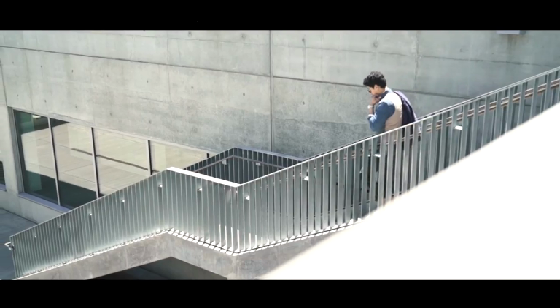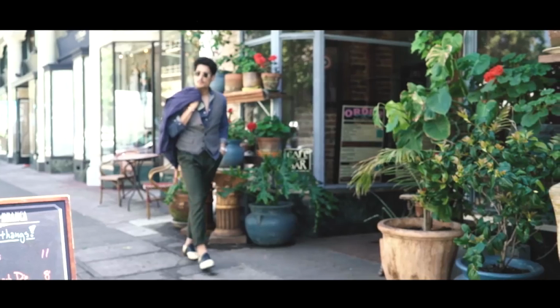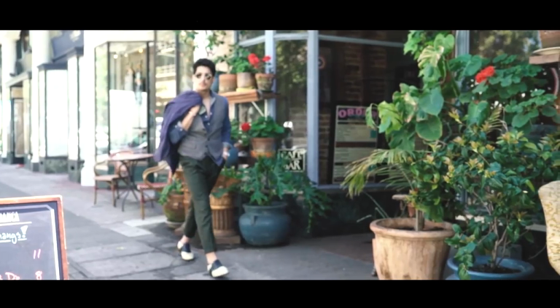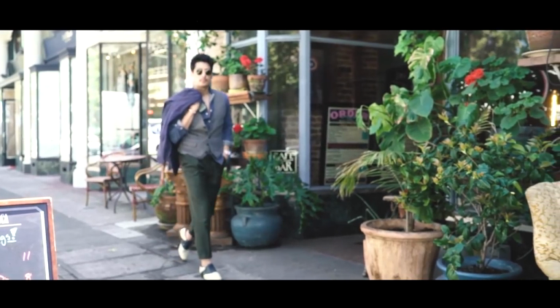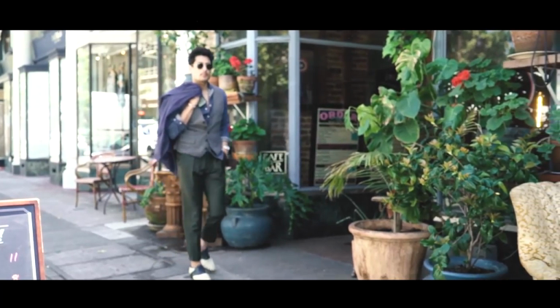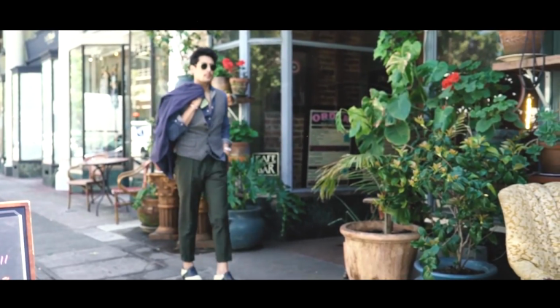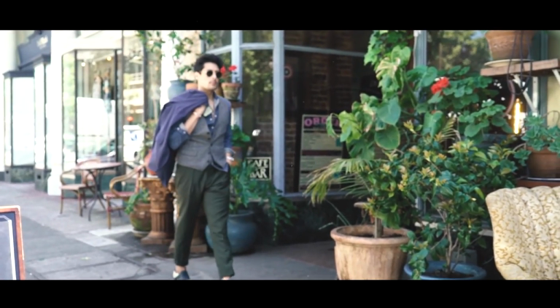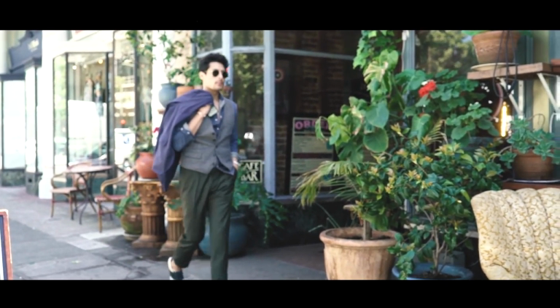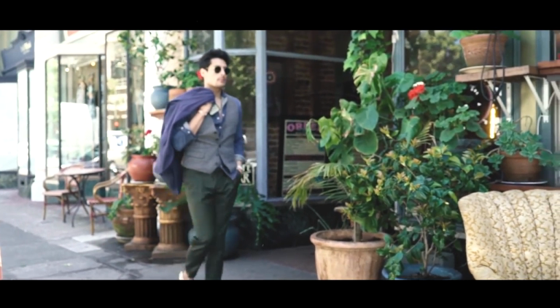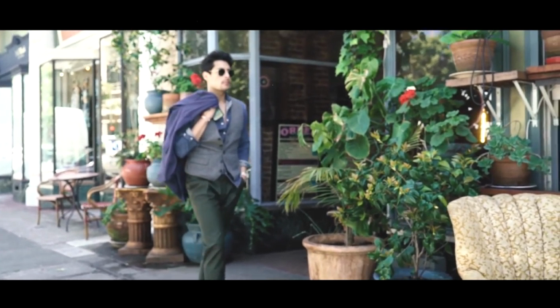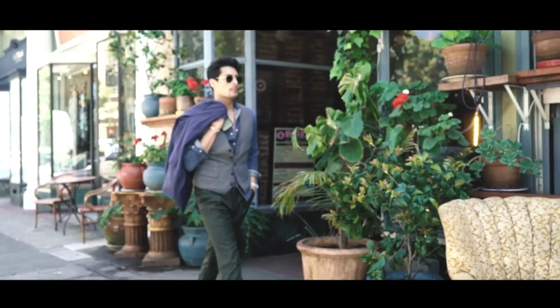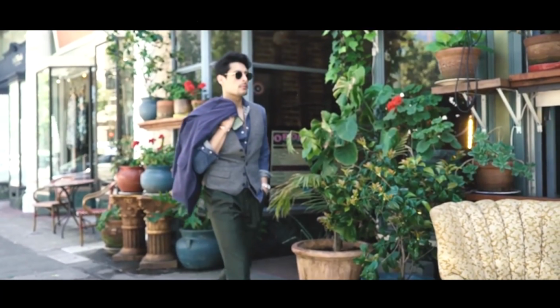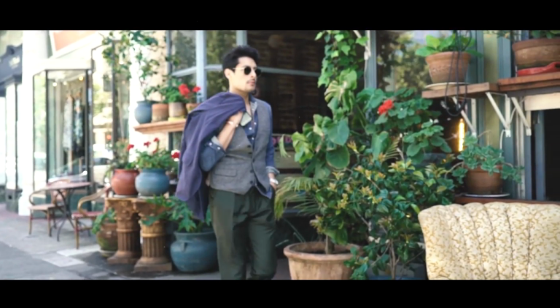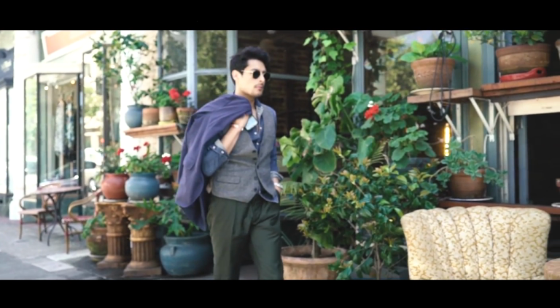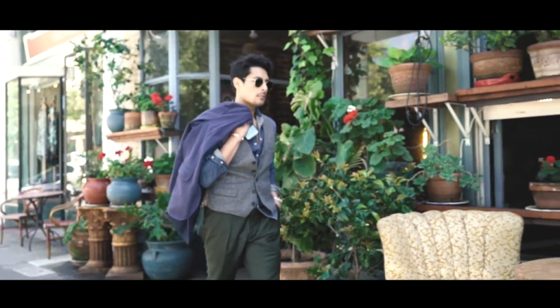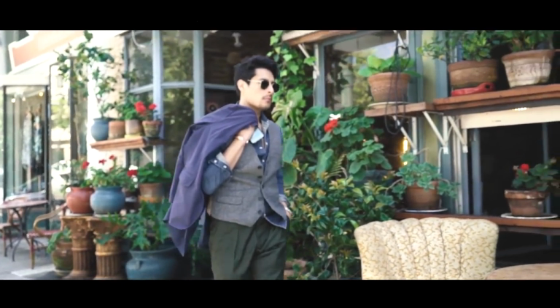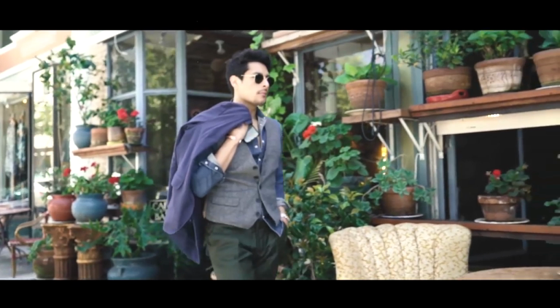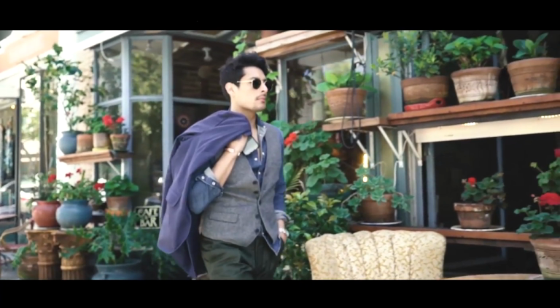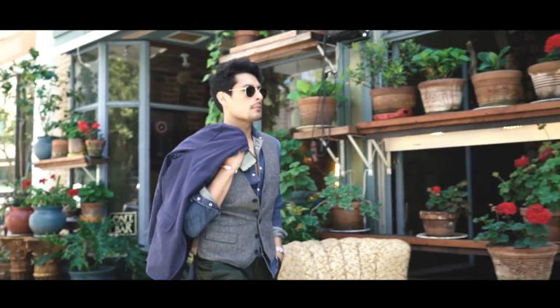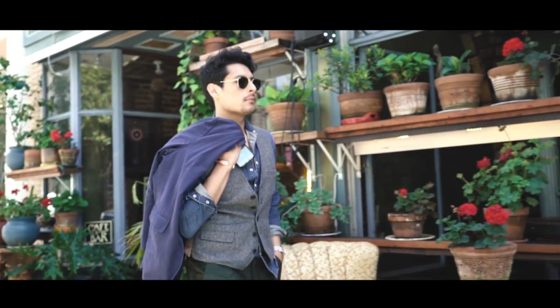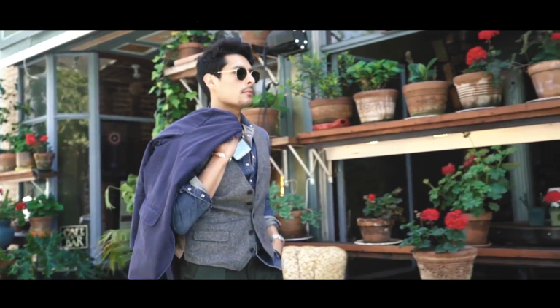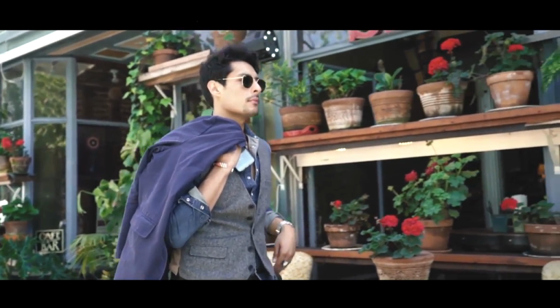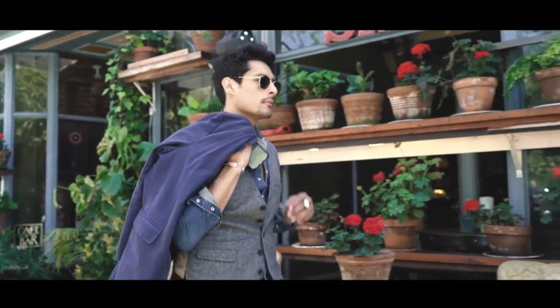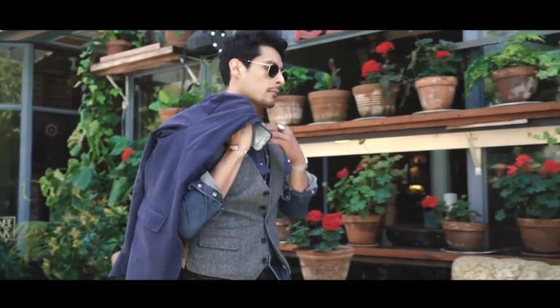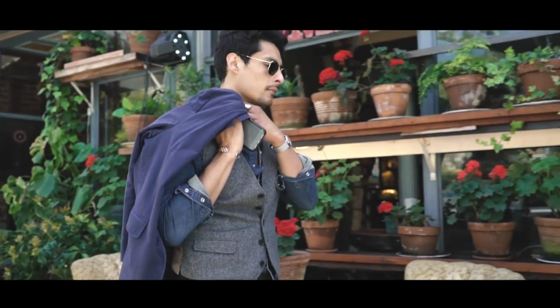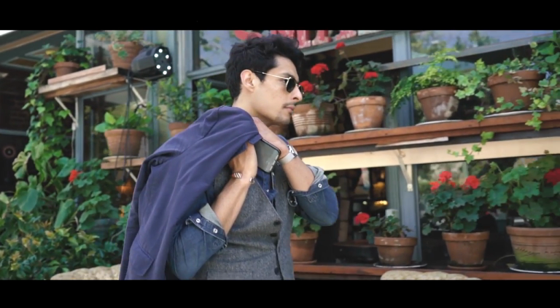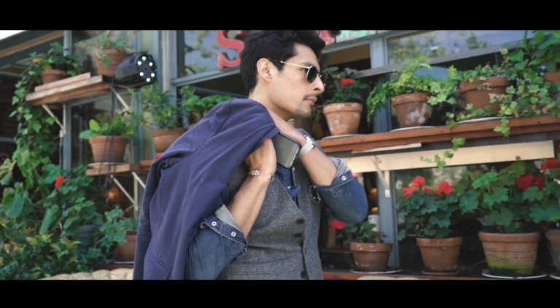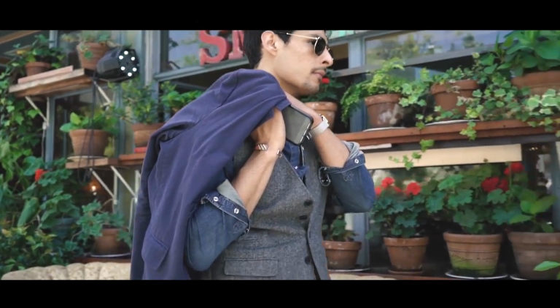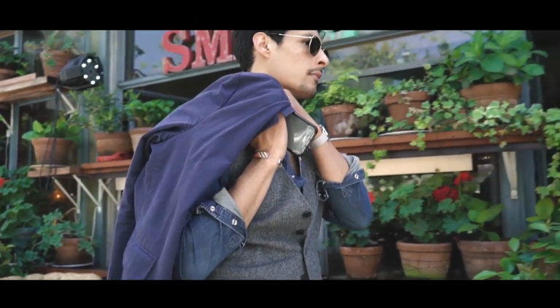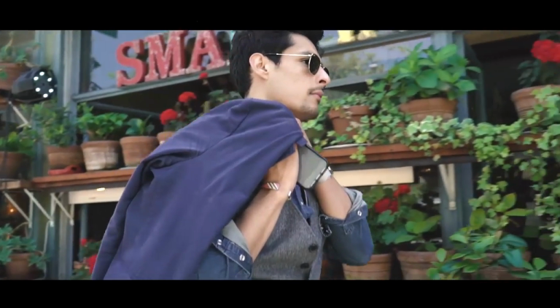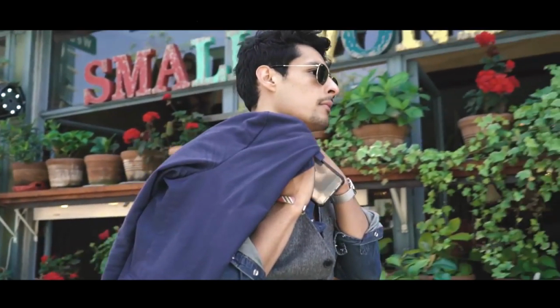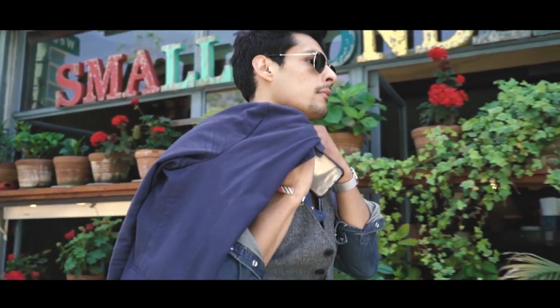This timepiece in itself is a celebration of Italian architecture and culture. I love my Filippo Loreti watch, and it's such a classic statement piece that I wear all the time now.